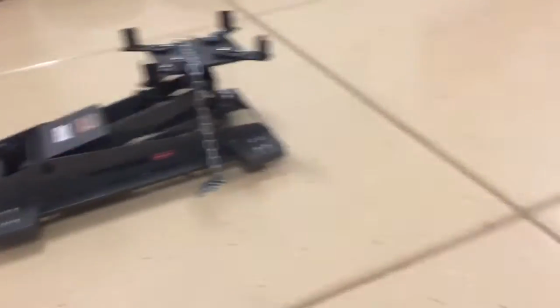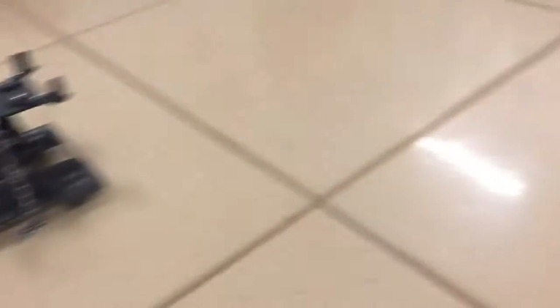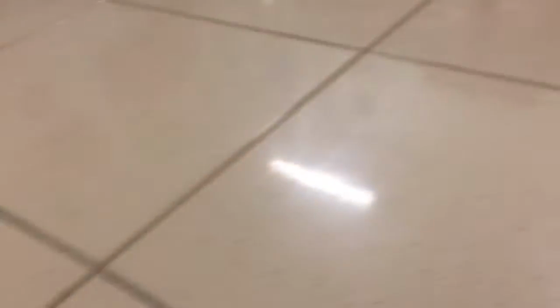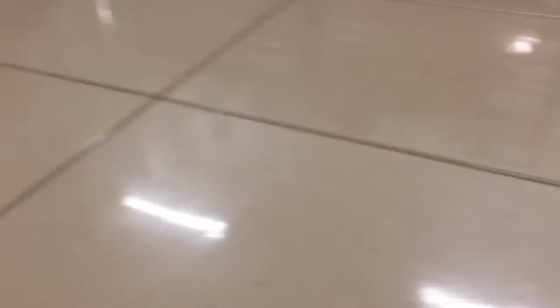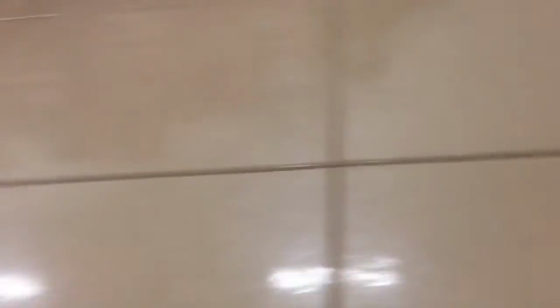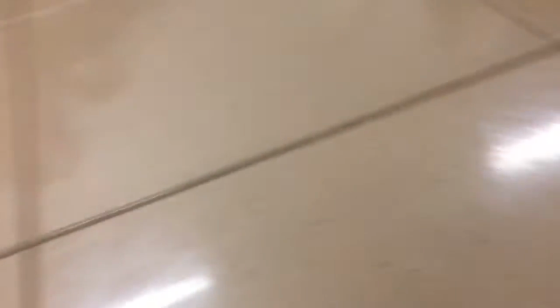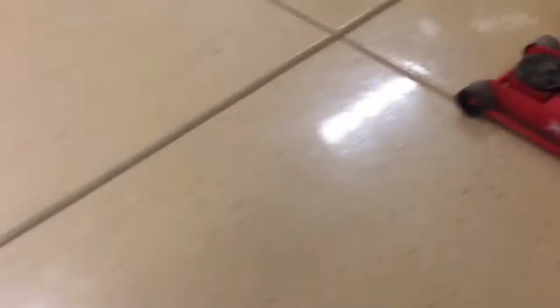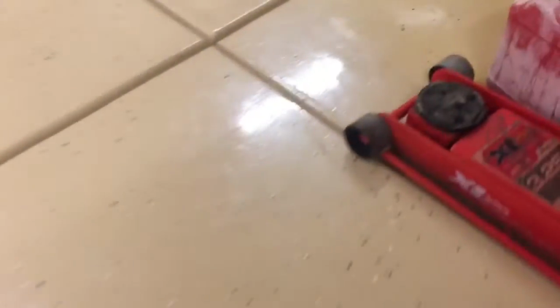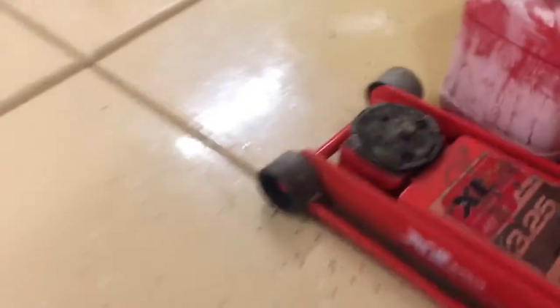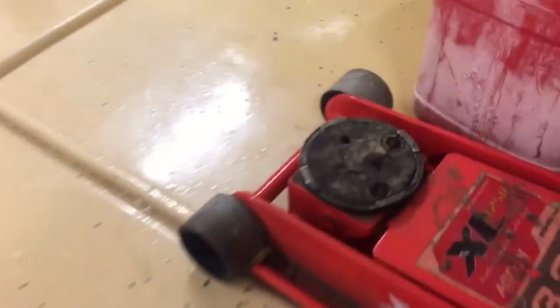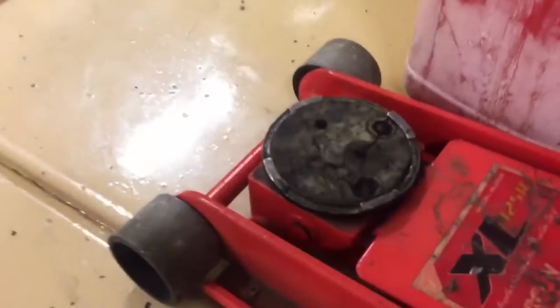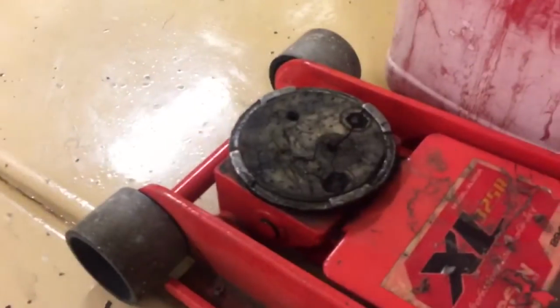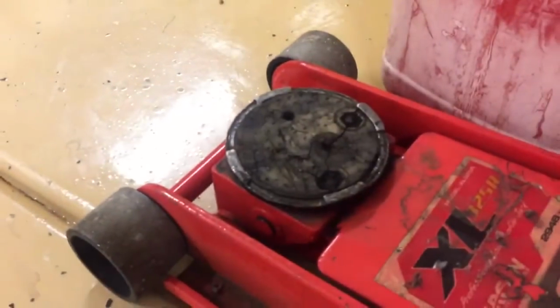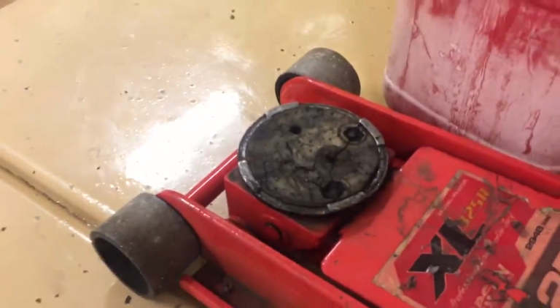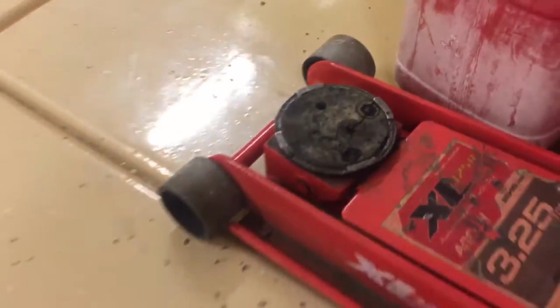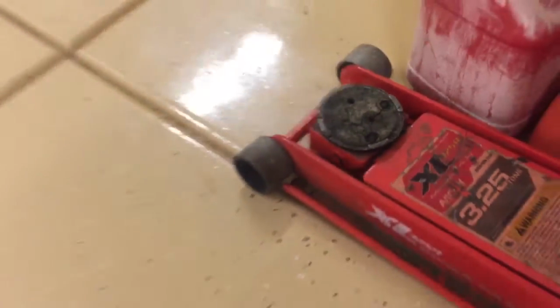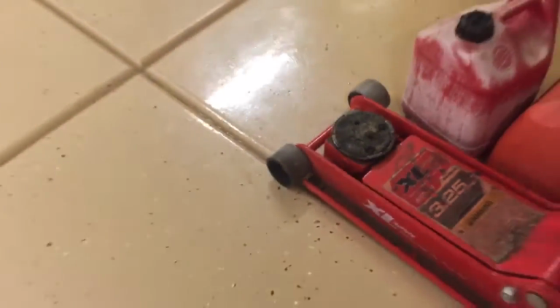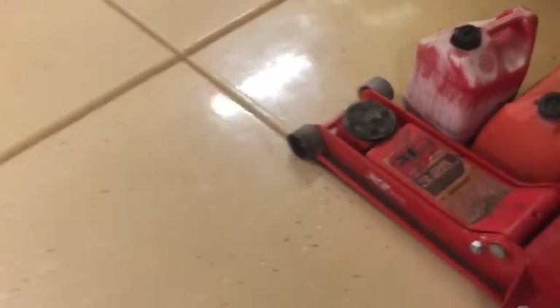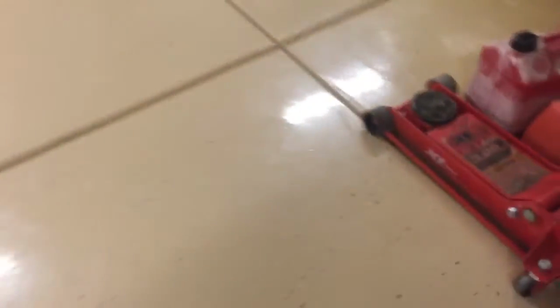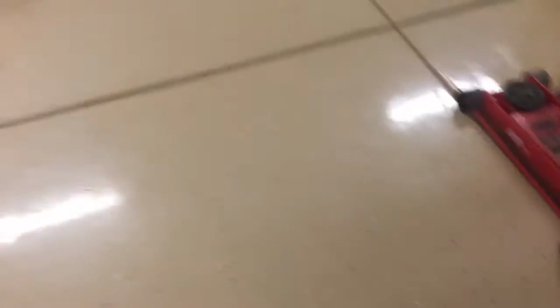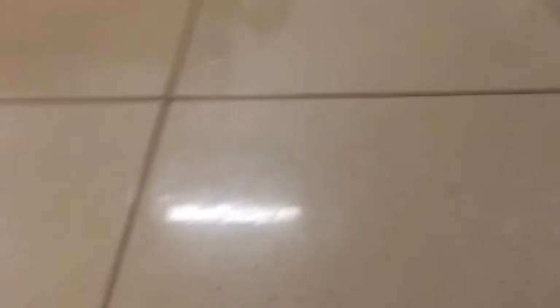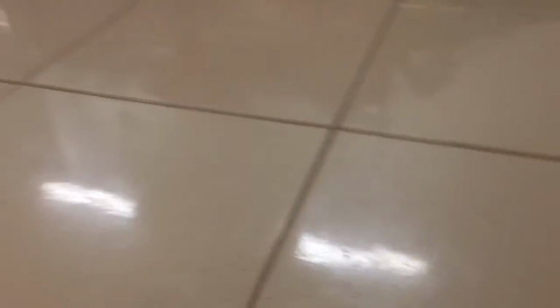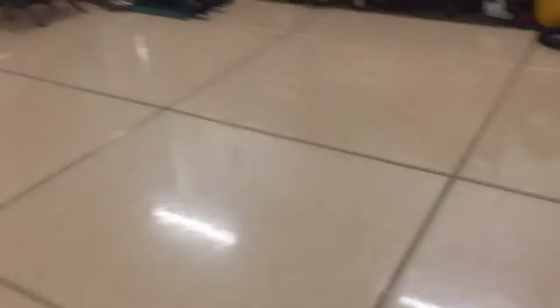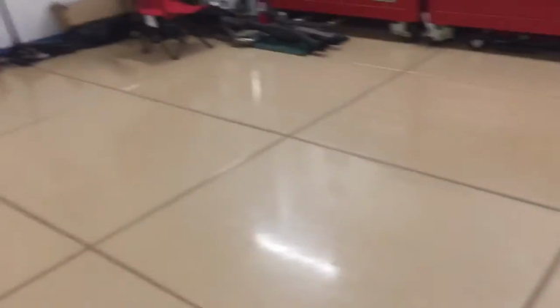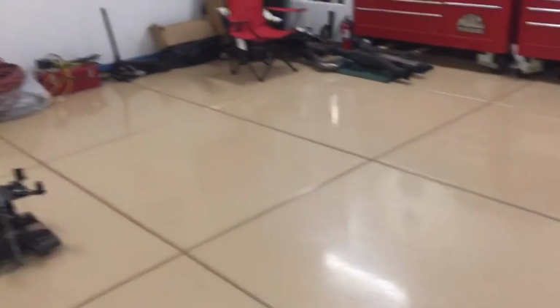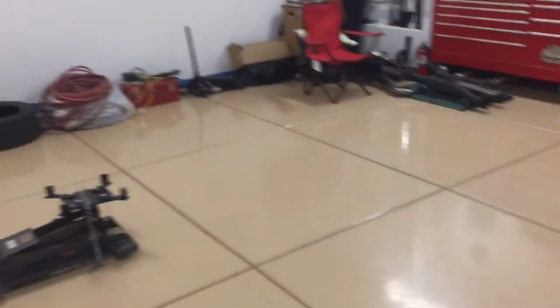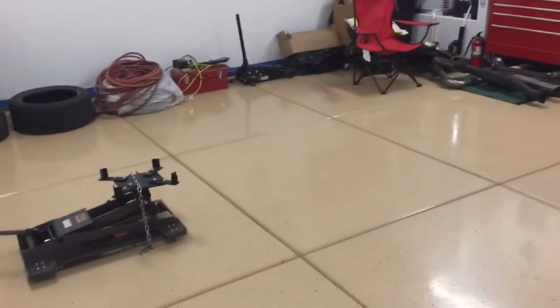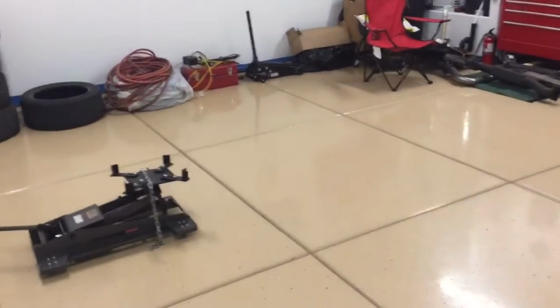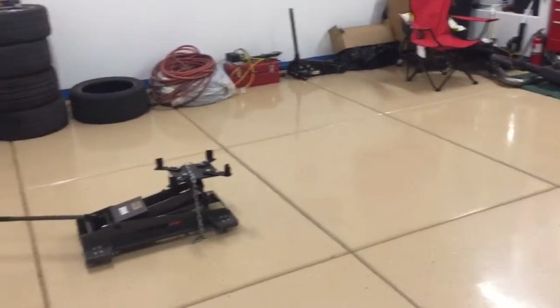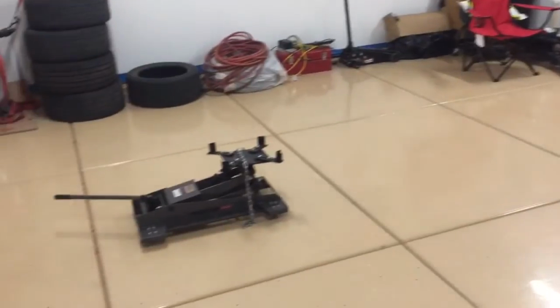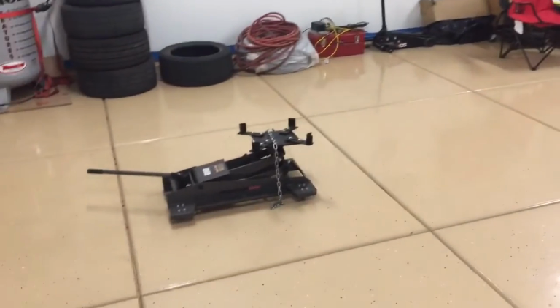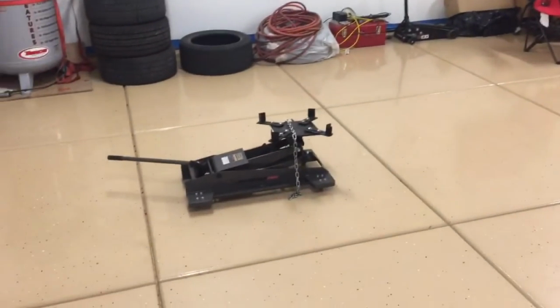Trying to pivot everything on a little floor jack just doesn't always do the trick. Anyway, thanks for watching guys — let me know if you have any questions.